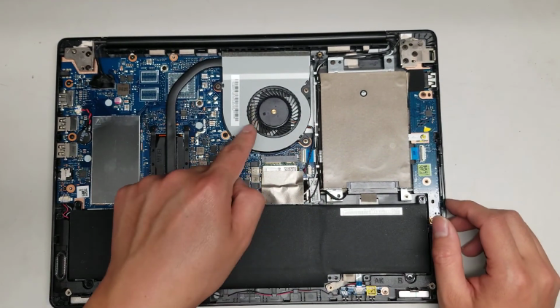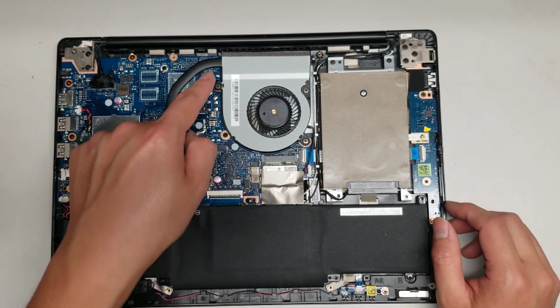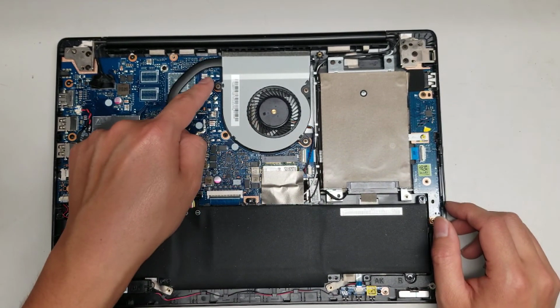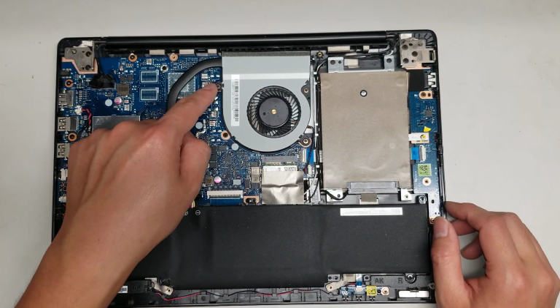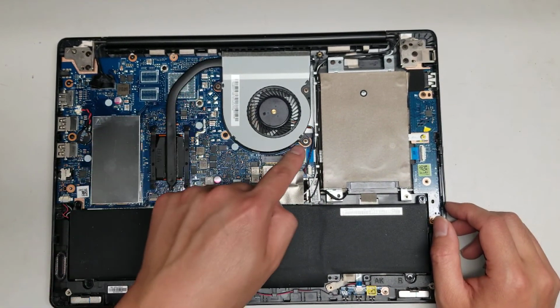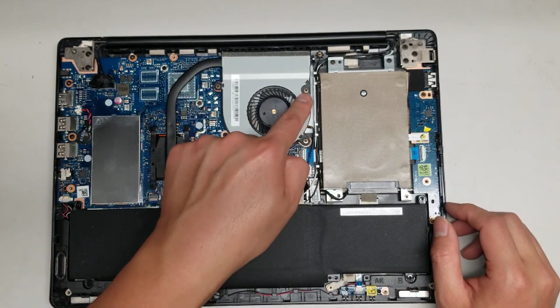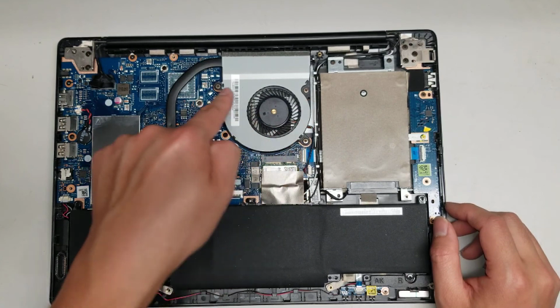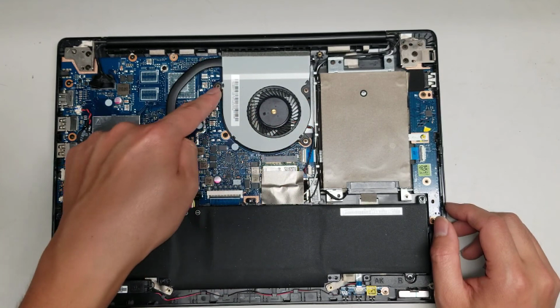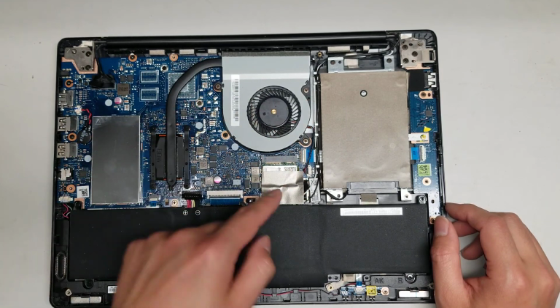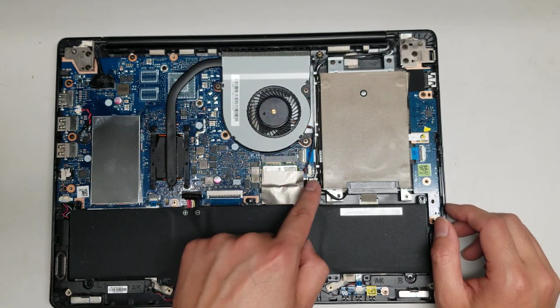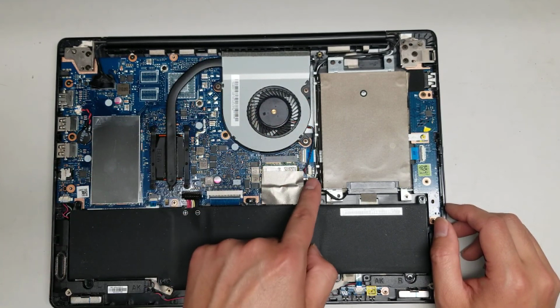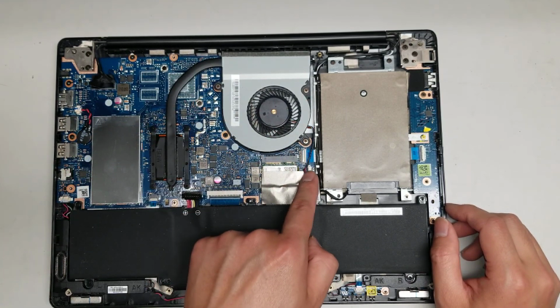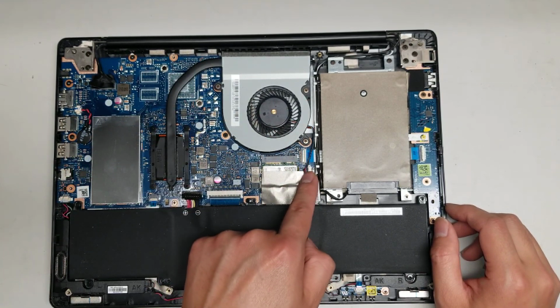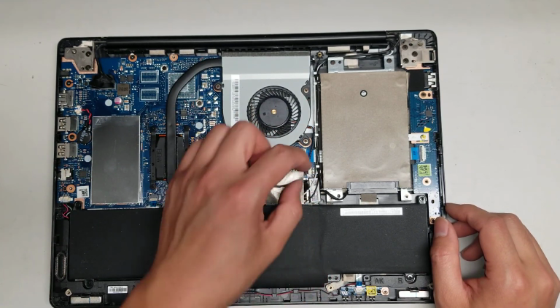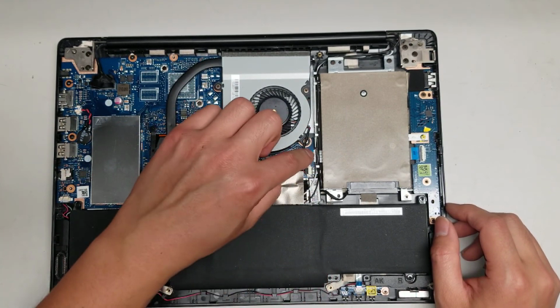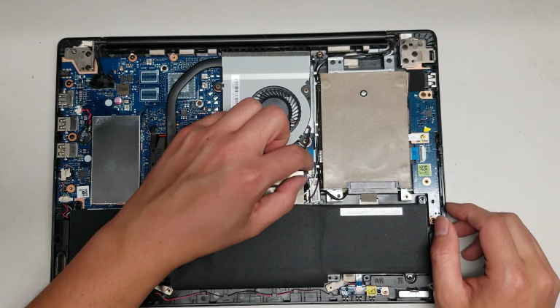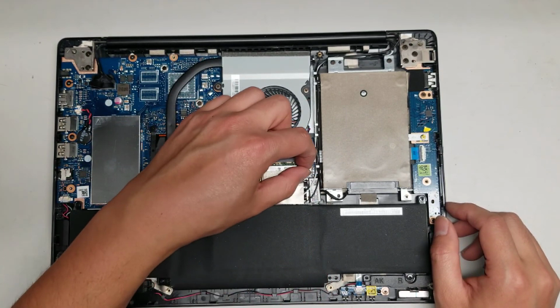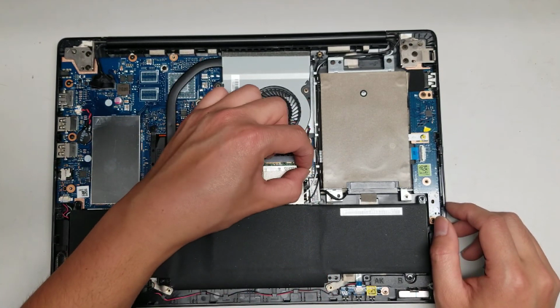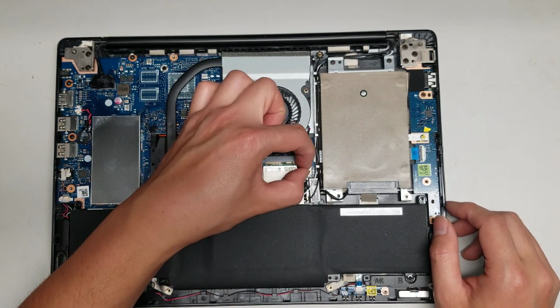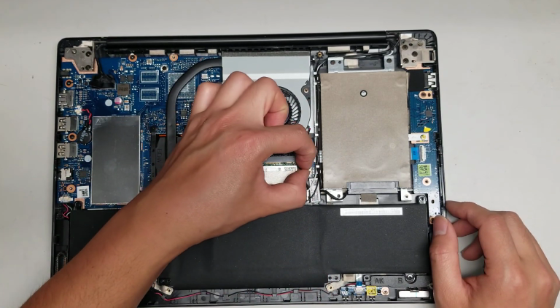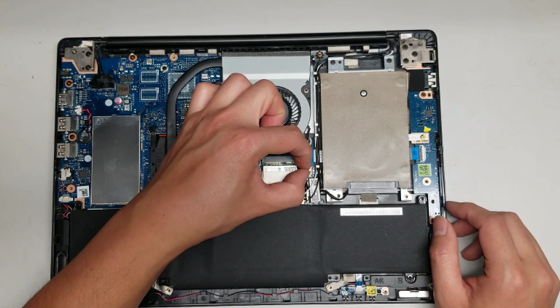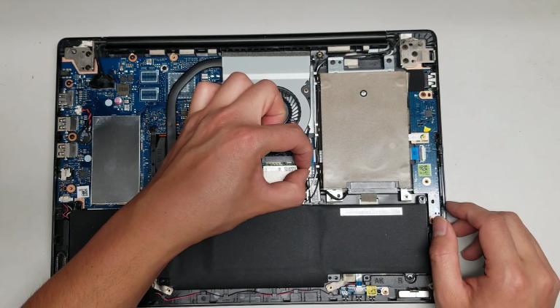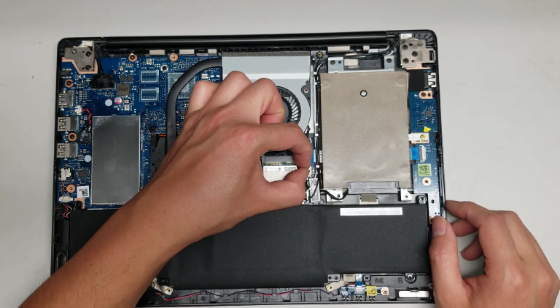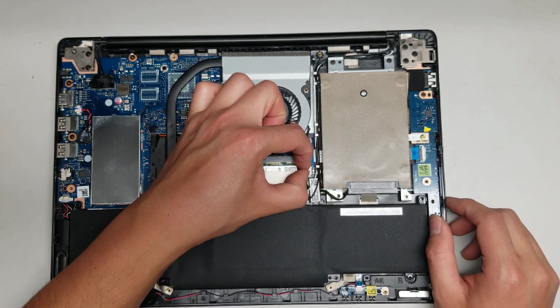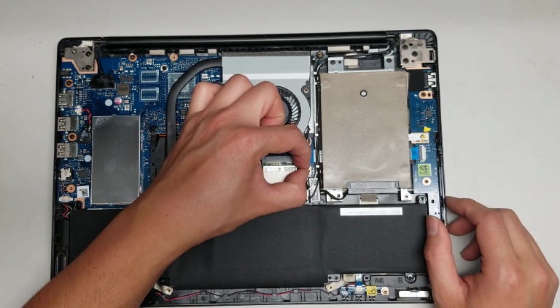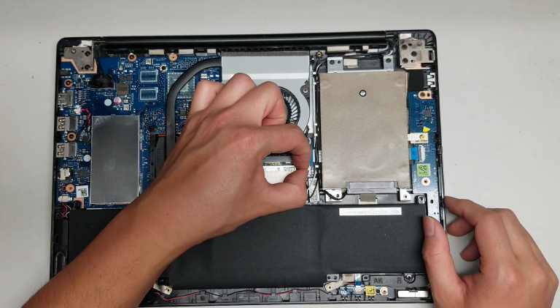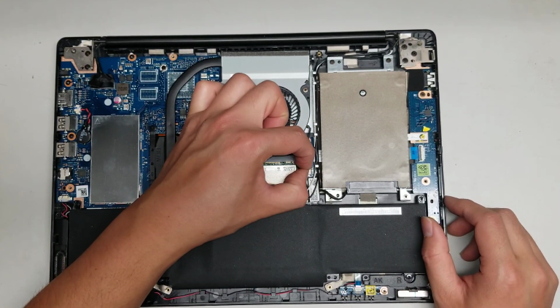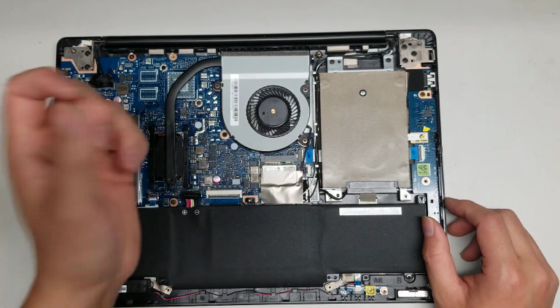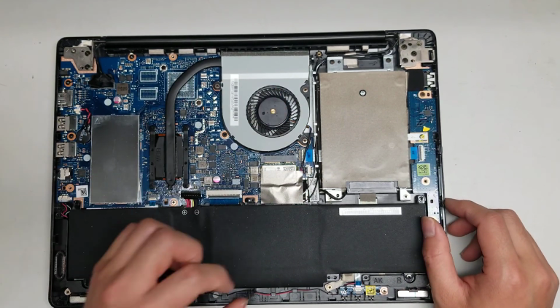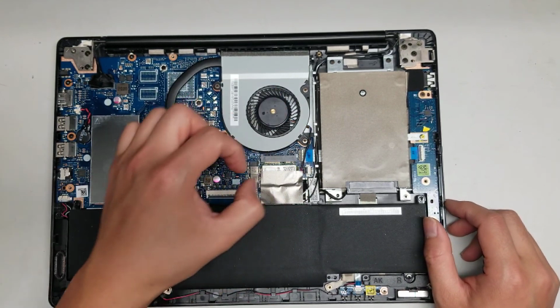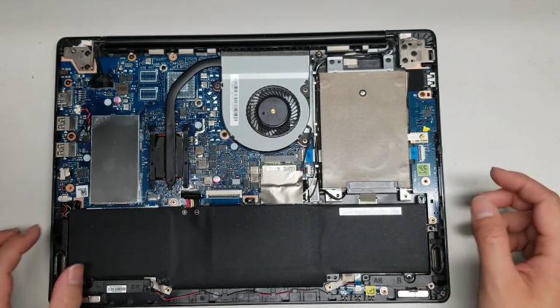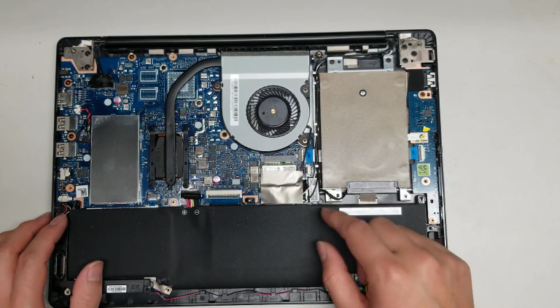You've got the fan held in place by these 3 screws, and the connector is right here. To remove that, you just use your fingernails and grab it, wiggle it, and eventually it will pop out. Just keep wiggling it and pulling.